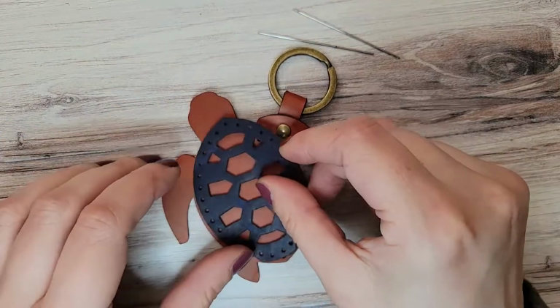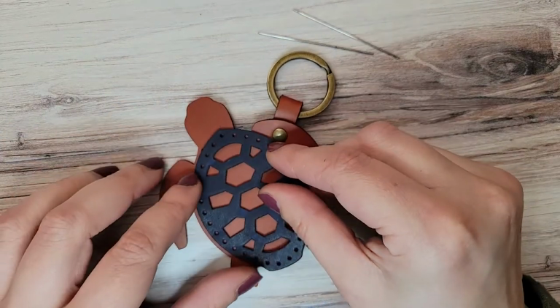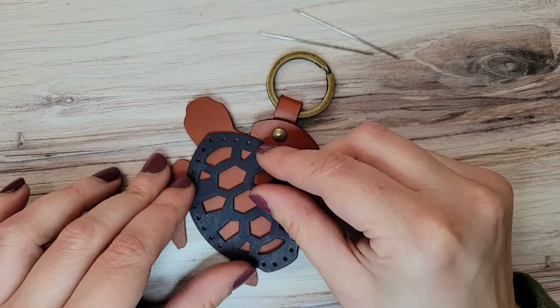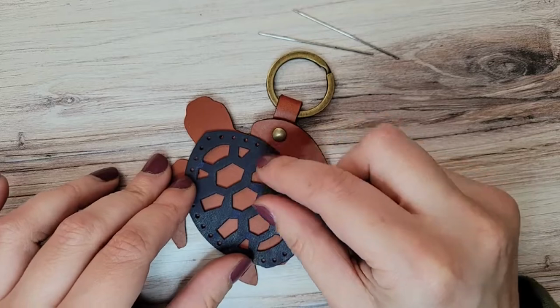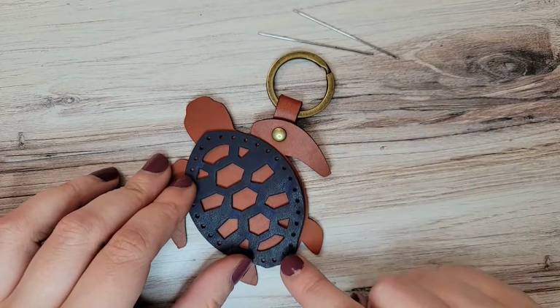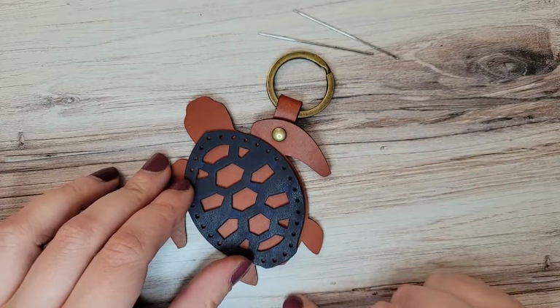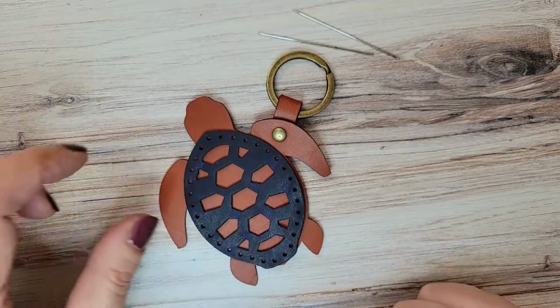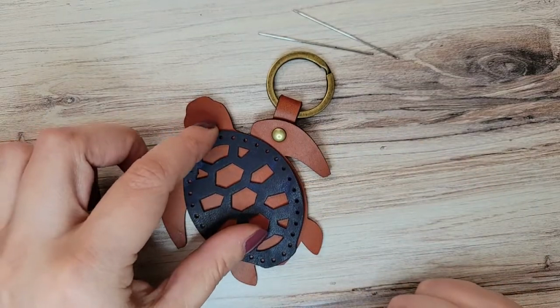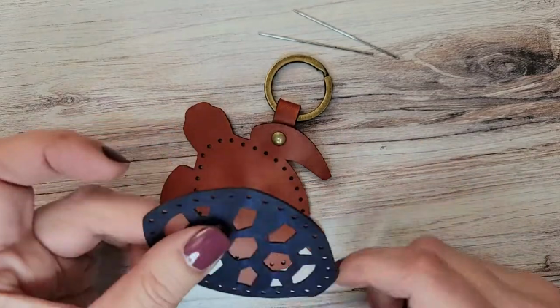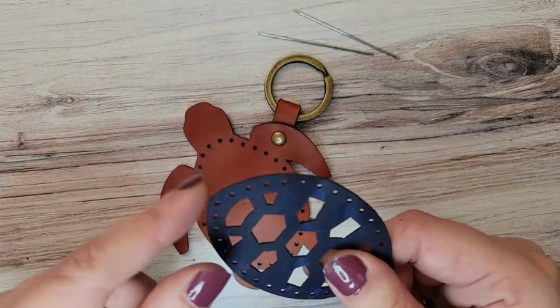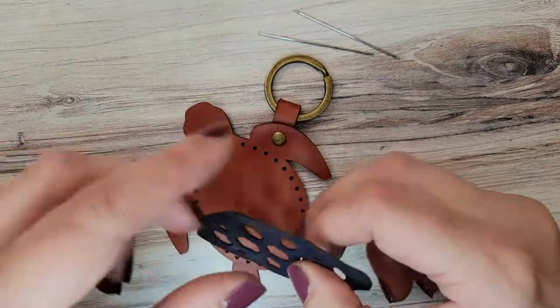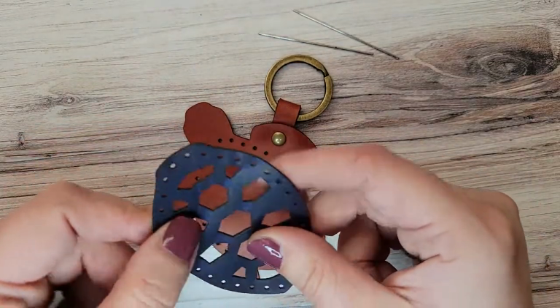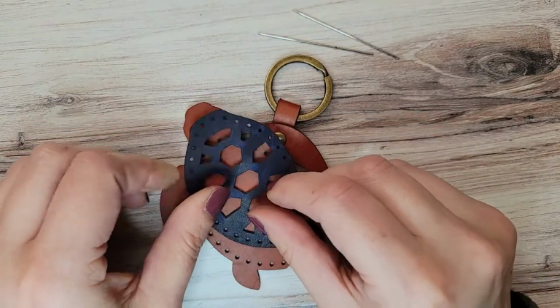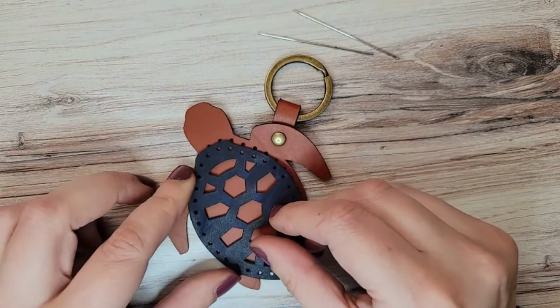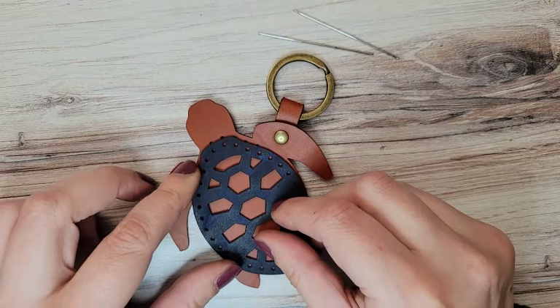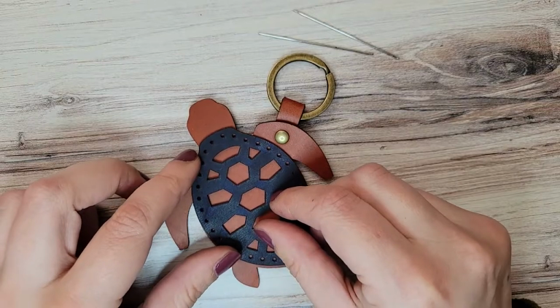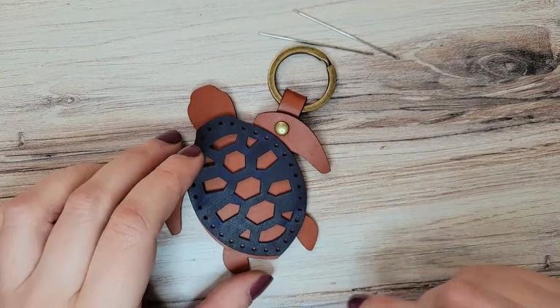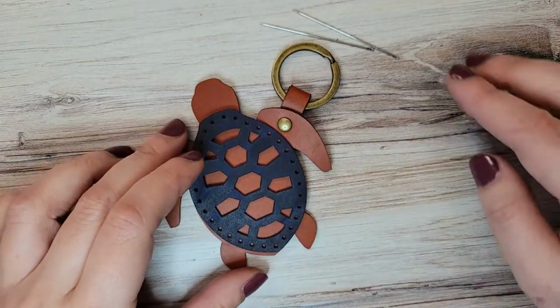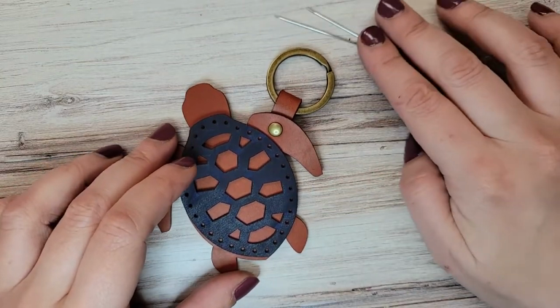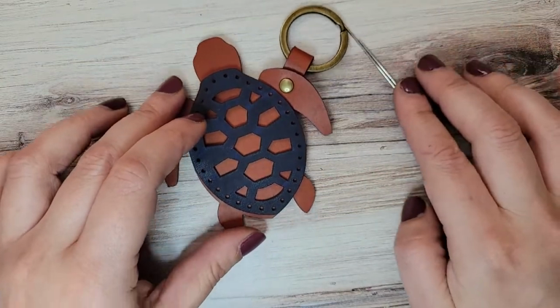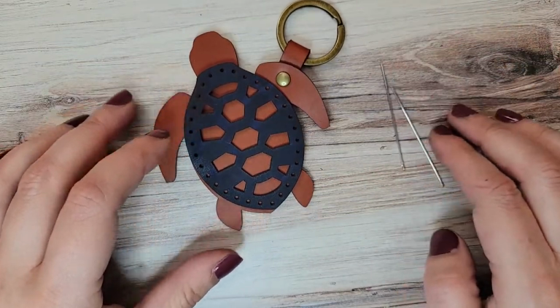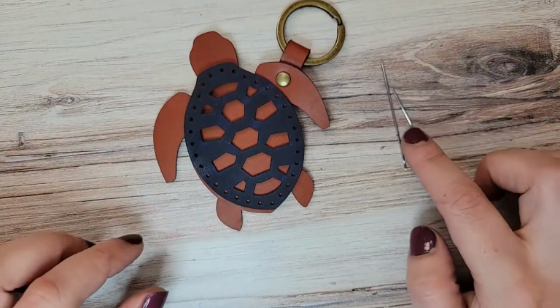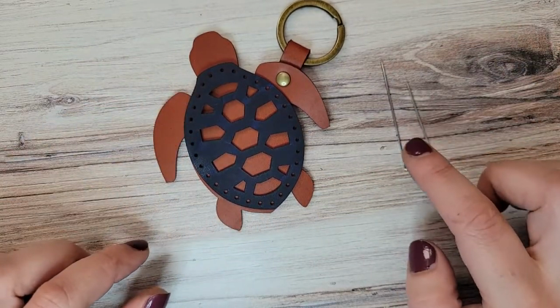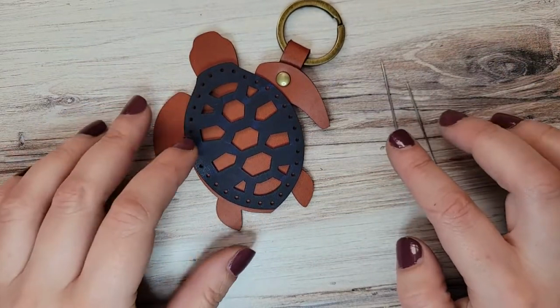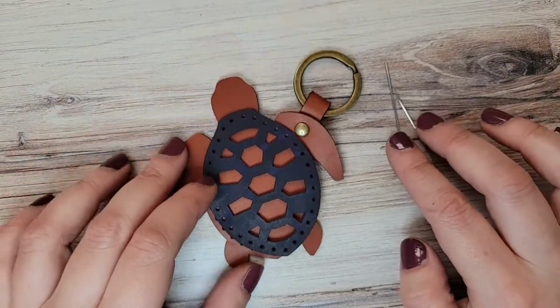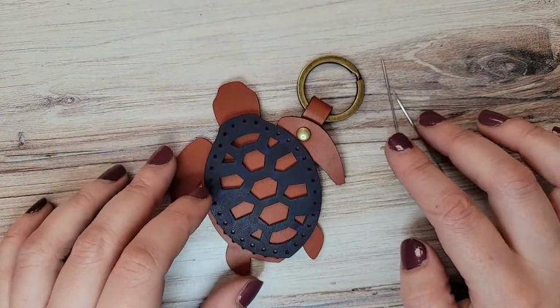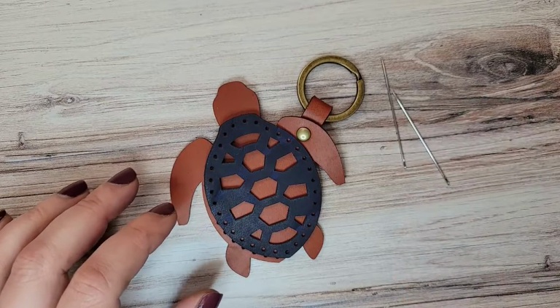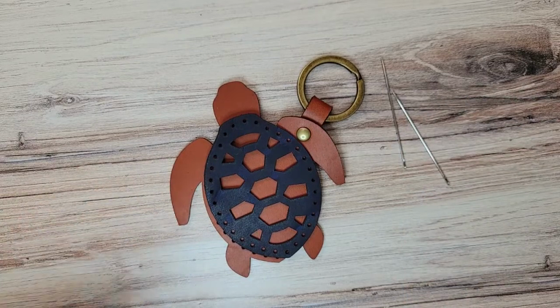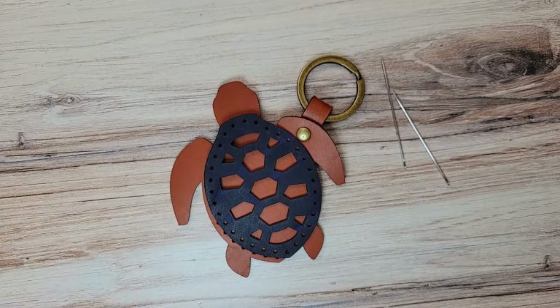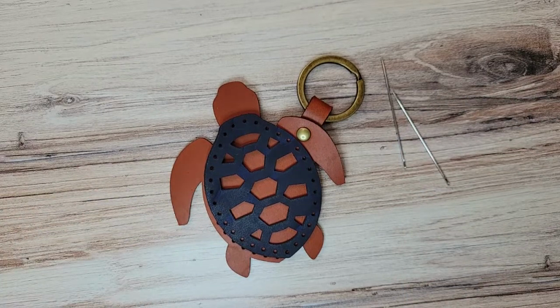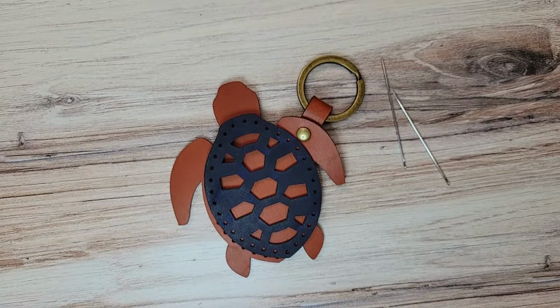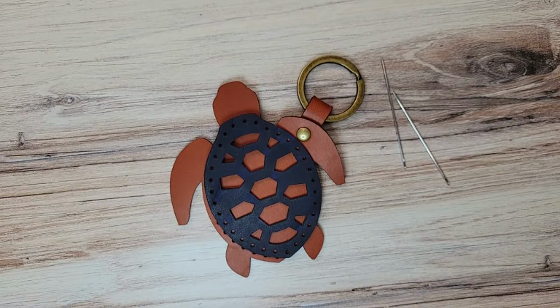If I turned this this way, these holes wouldn't line up. So this pointy side goes towards the bottom, and we are going to reuse our needles from the last project and it's time to thread them.